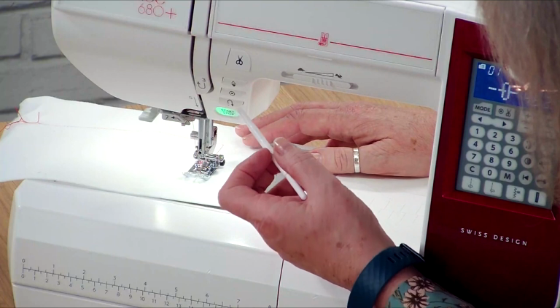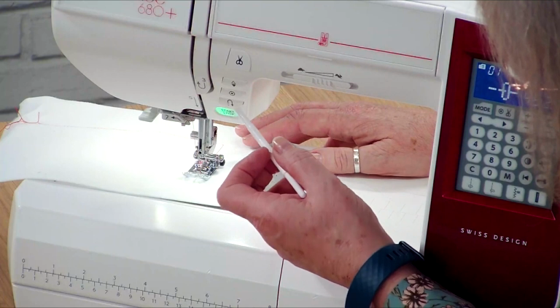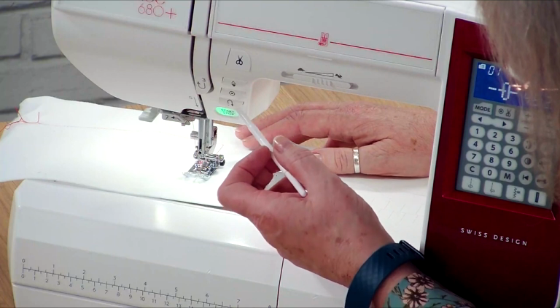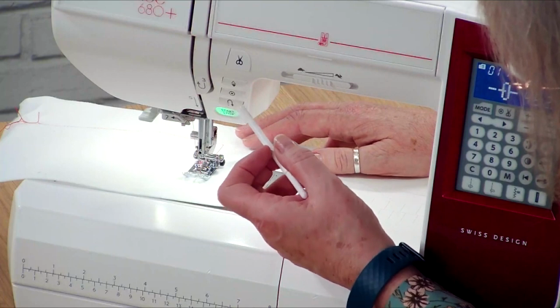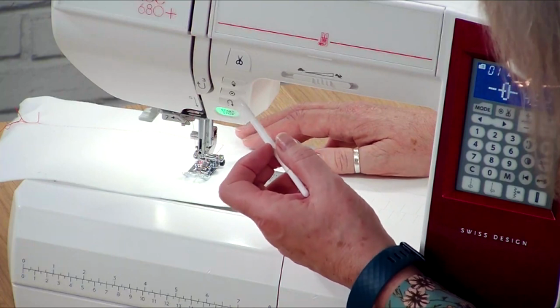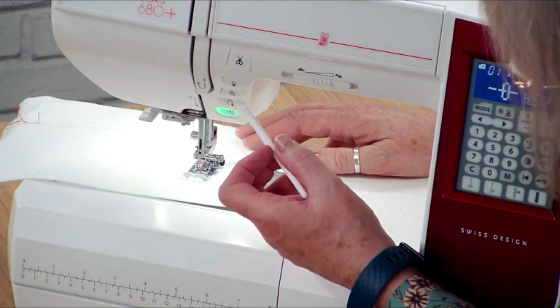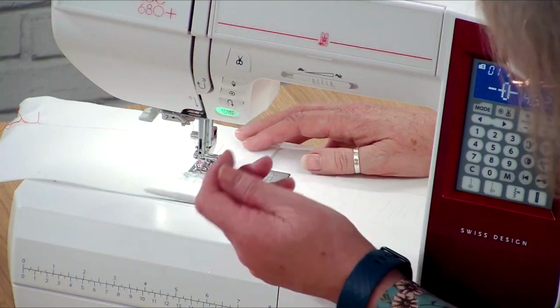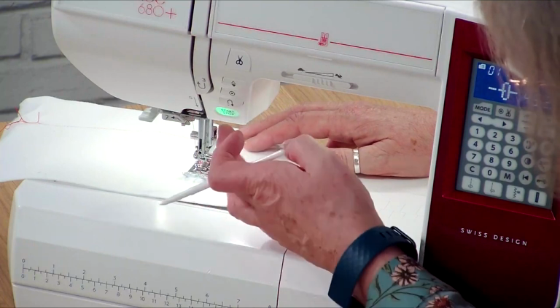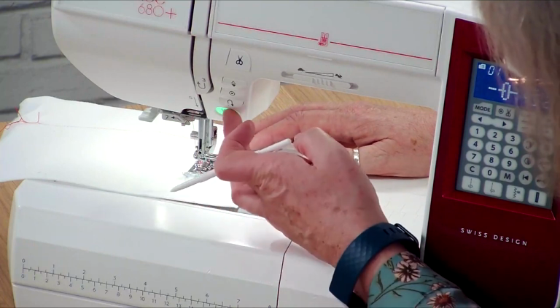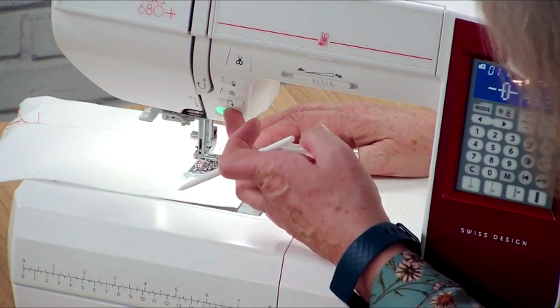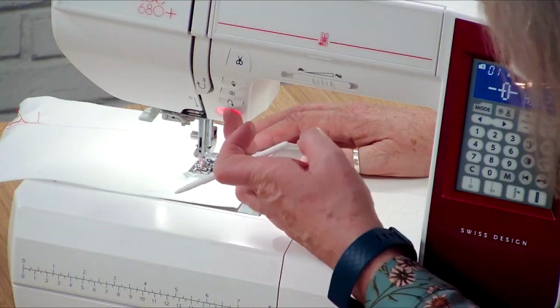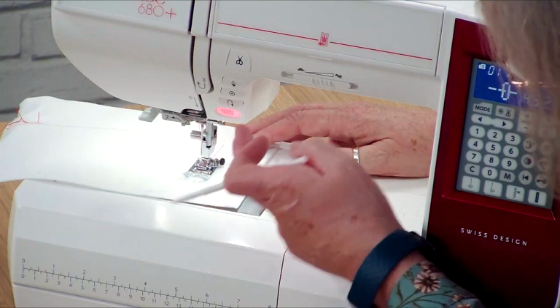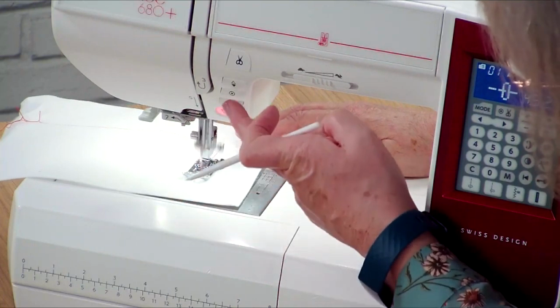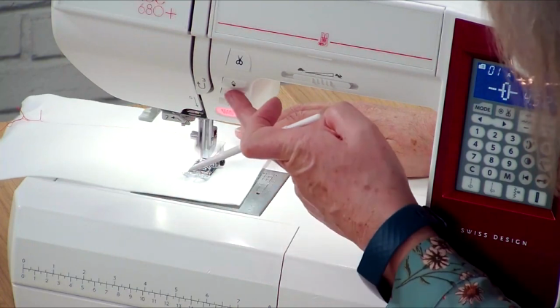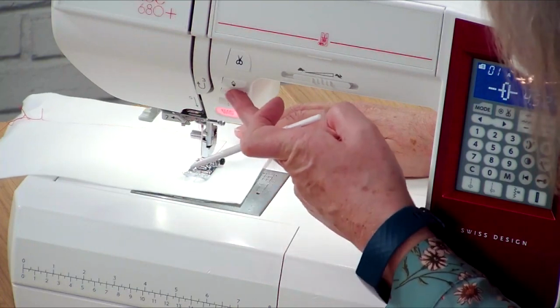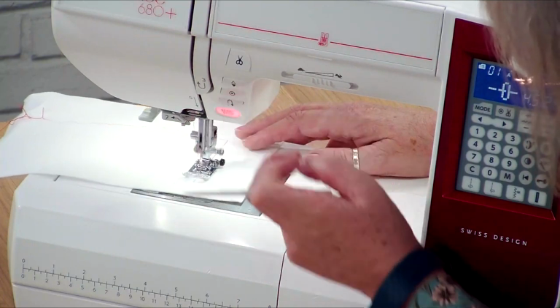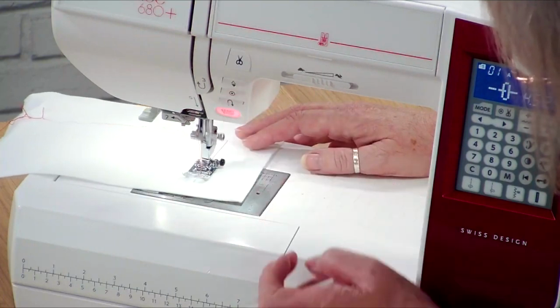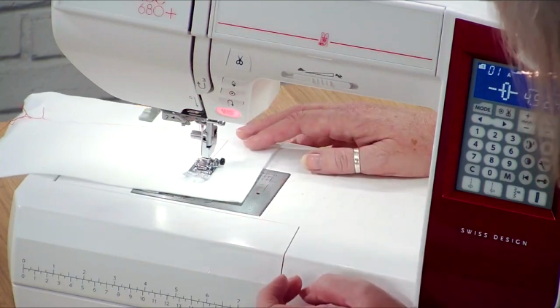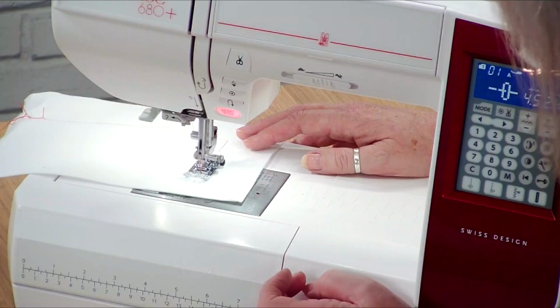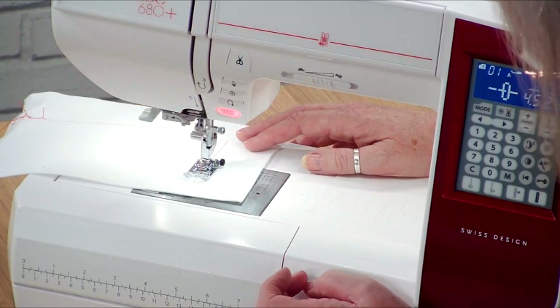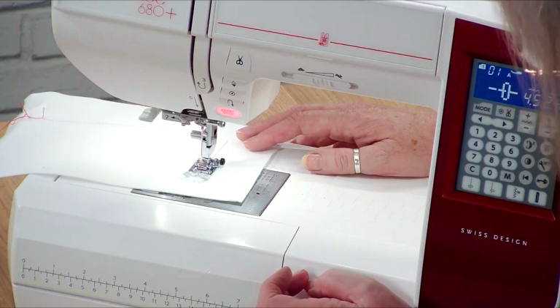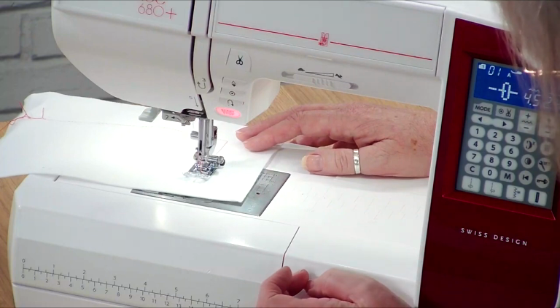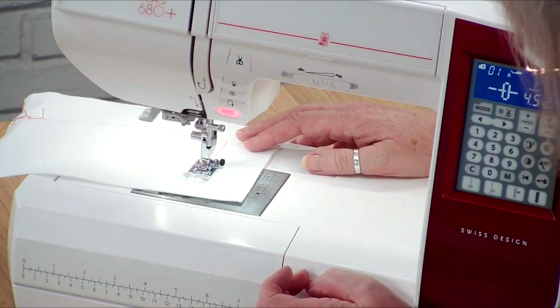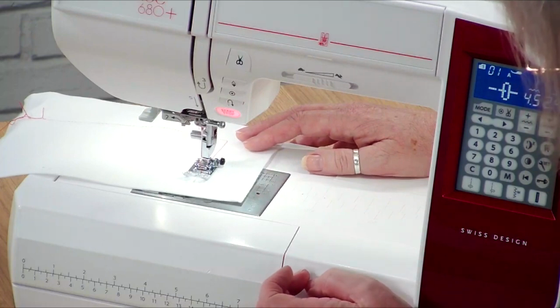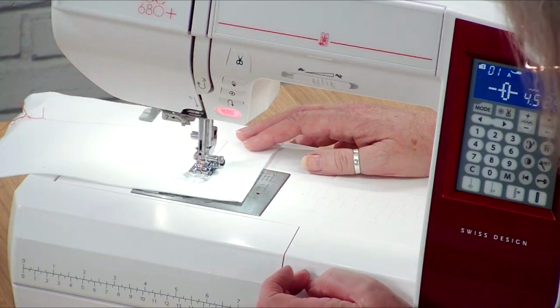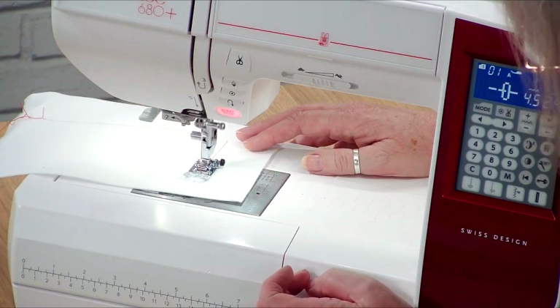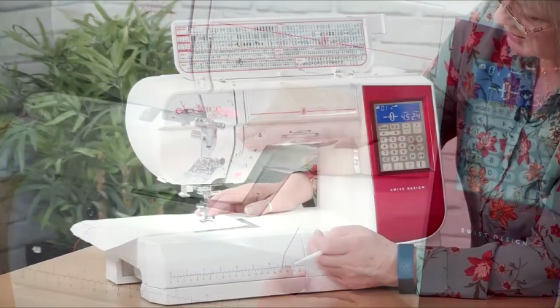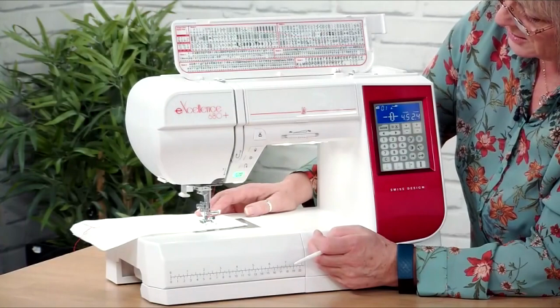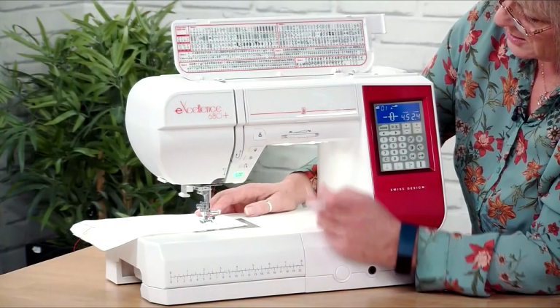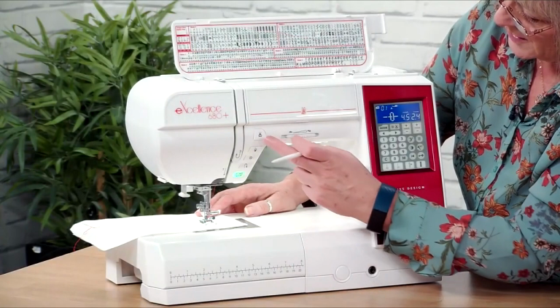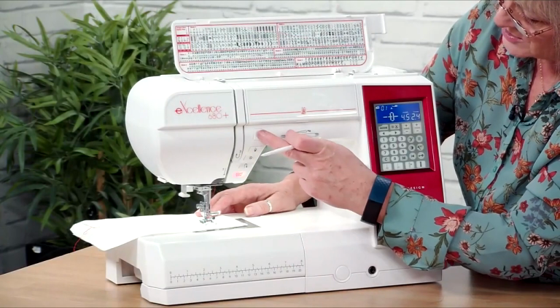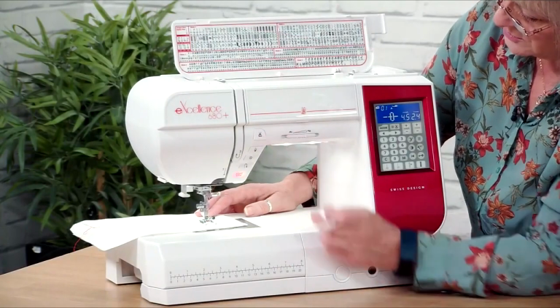We've got an option here — we can reverse stitch, we can lock stitch. I'm going to lock stitch this time. Press the lock stitch button, it'll stop and tie off for me, and then I'm going to cut.